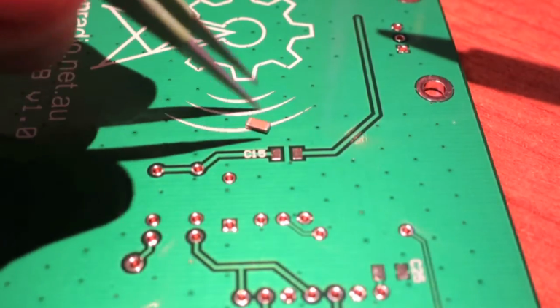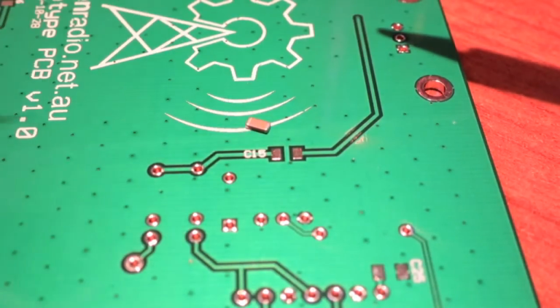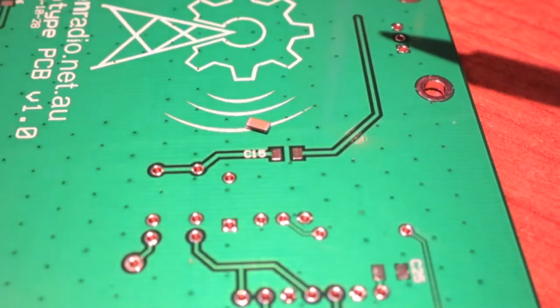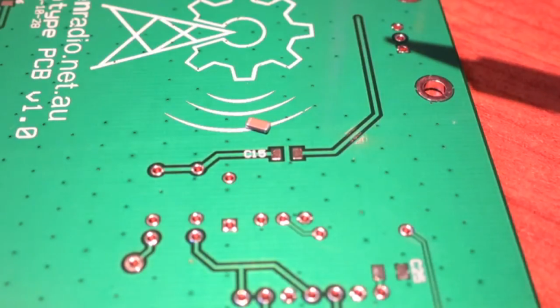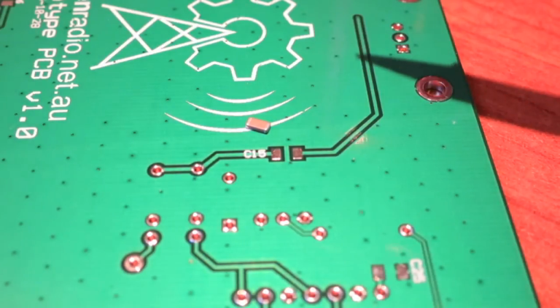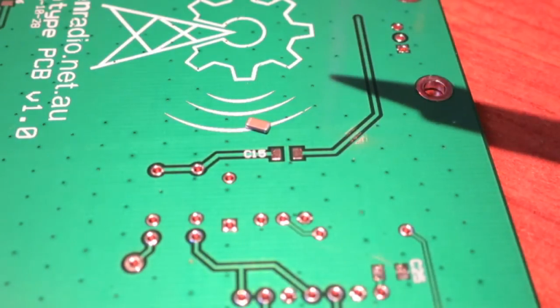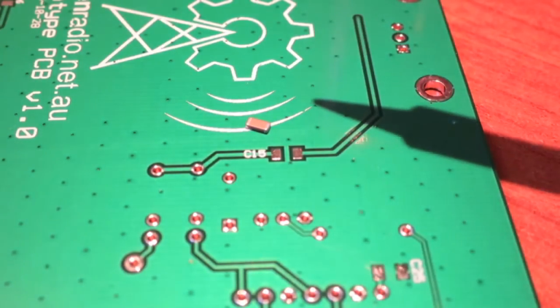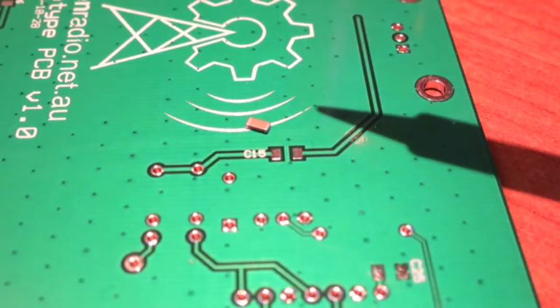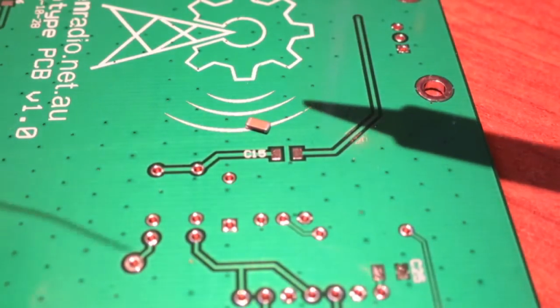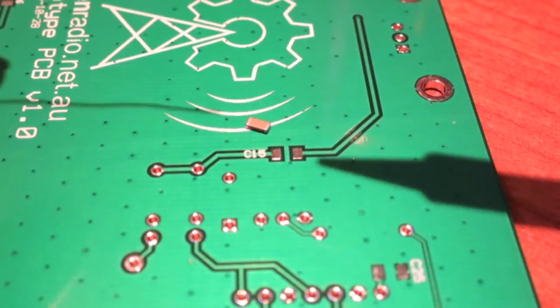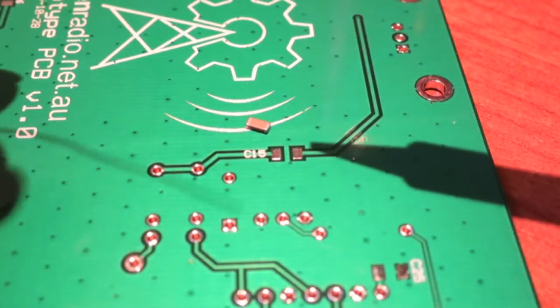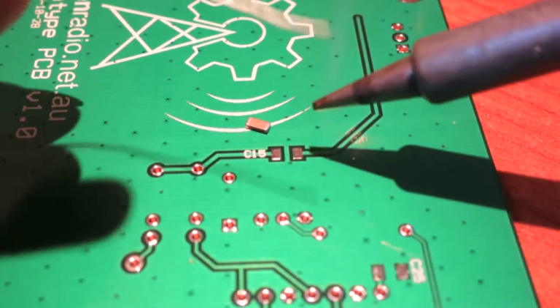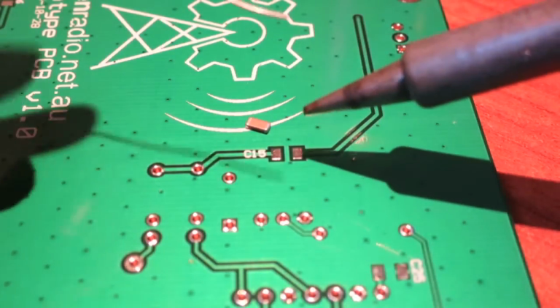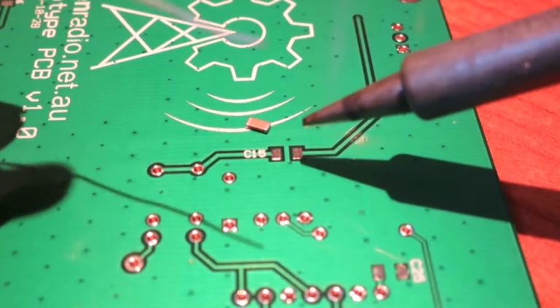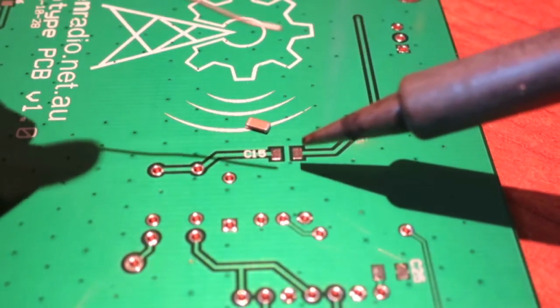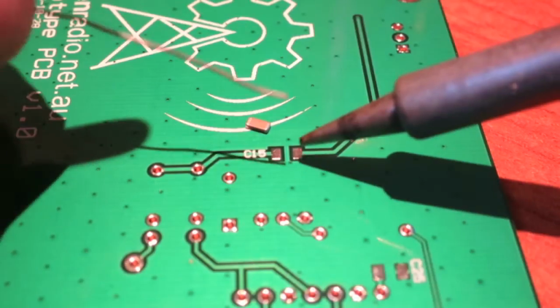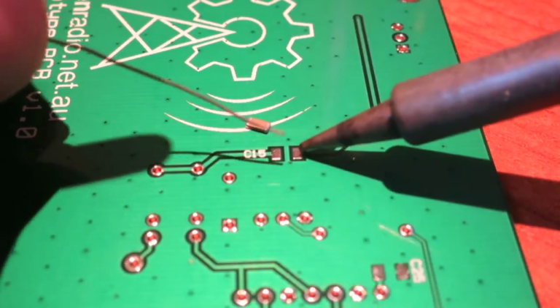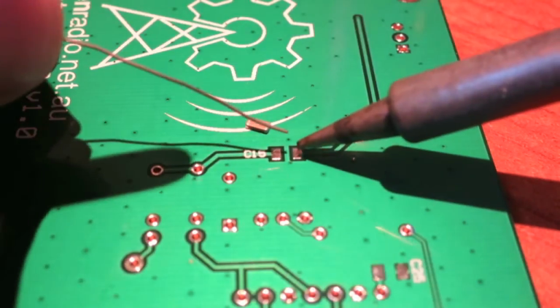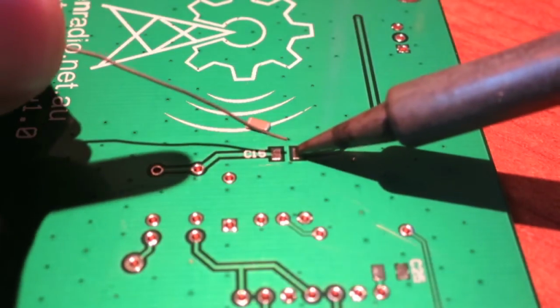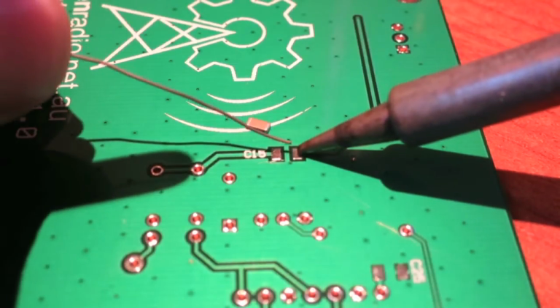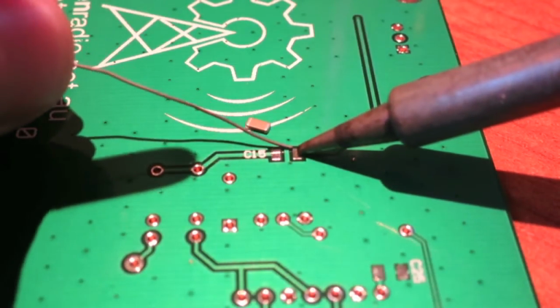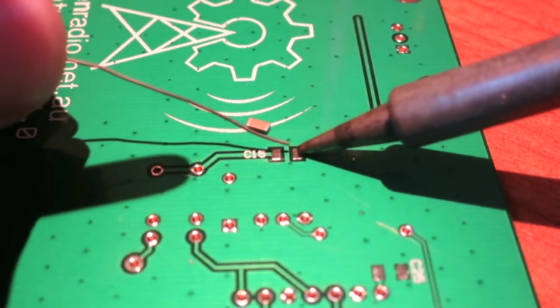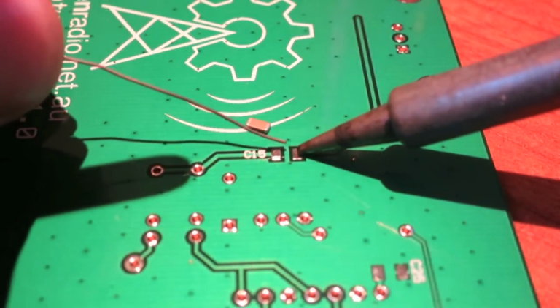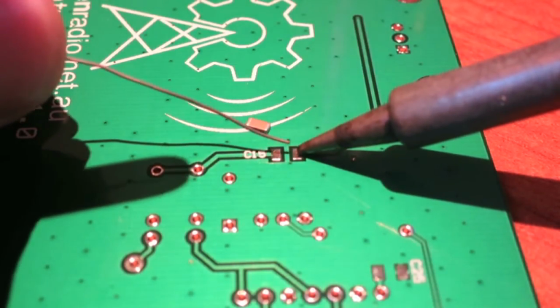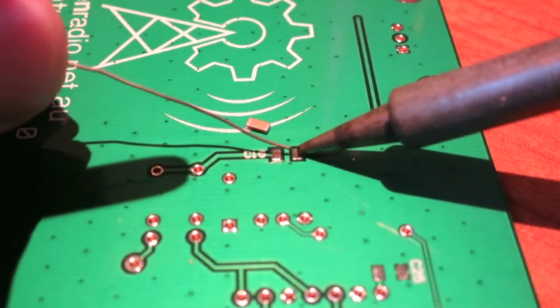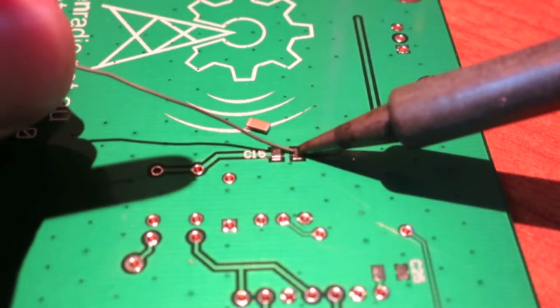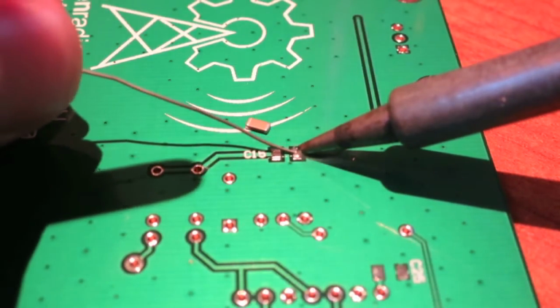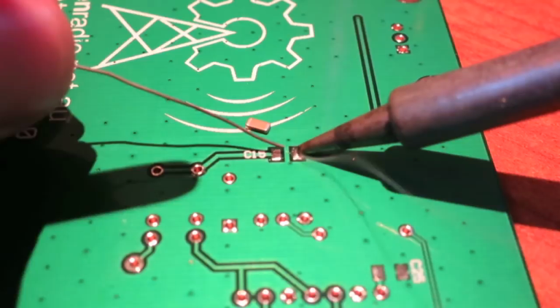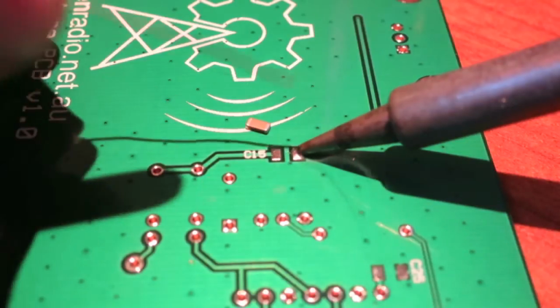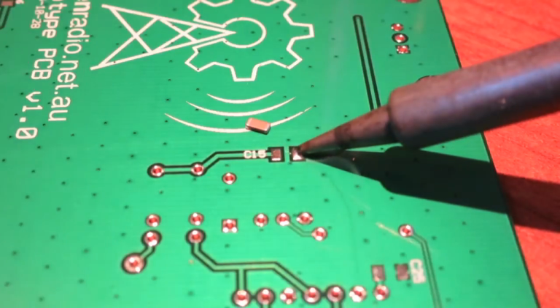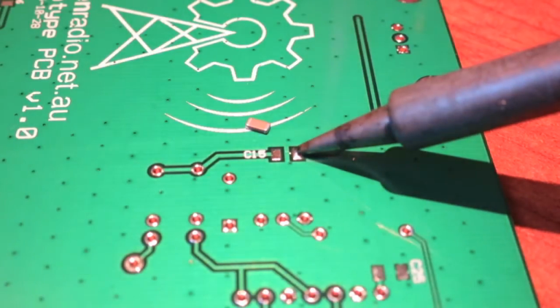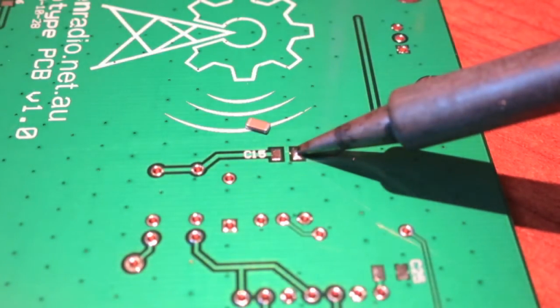The first thing we do is get a bit of solder onto one of these pads. Let the pad heat up — and that's probably enough solder.